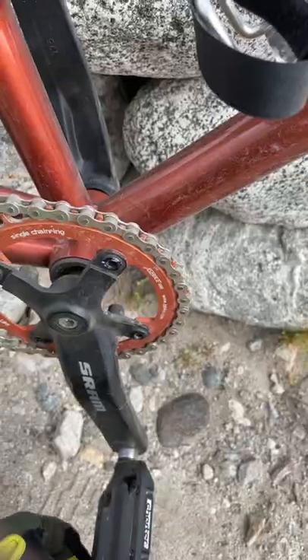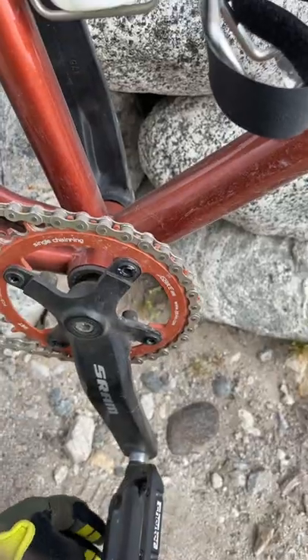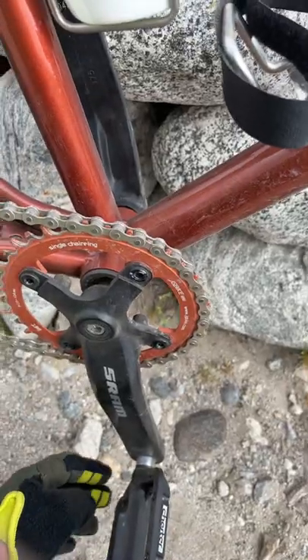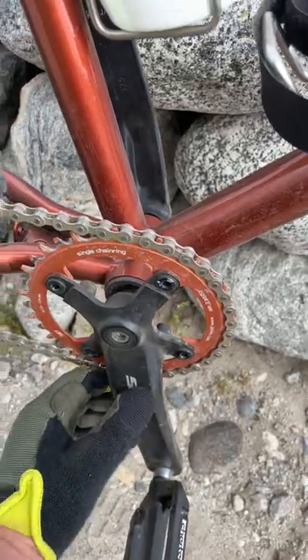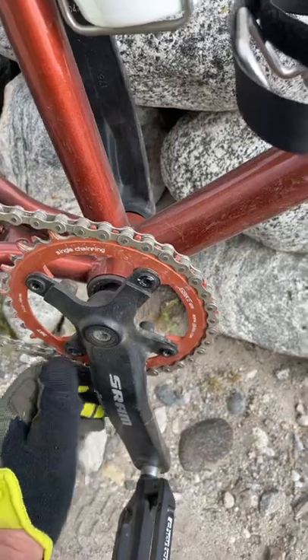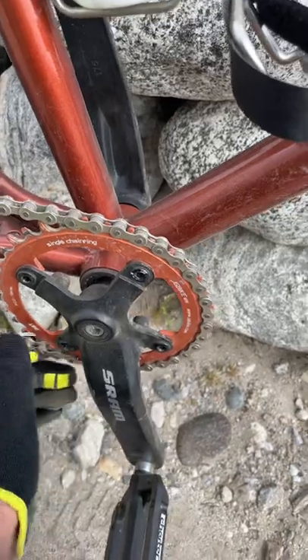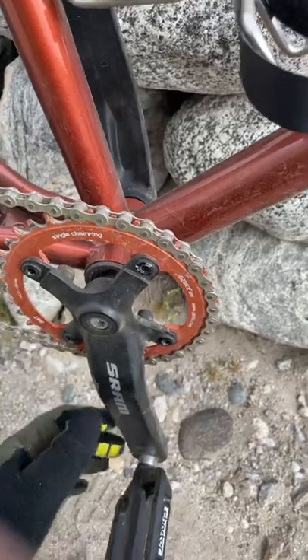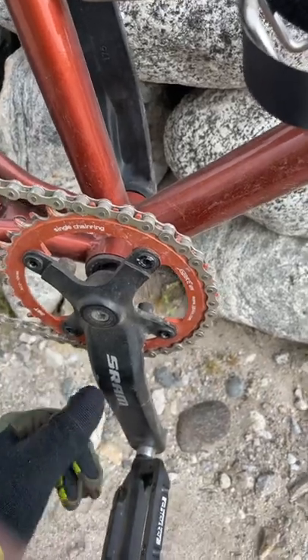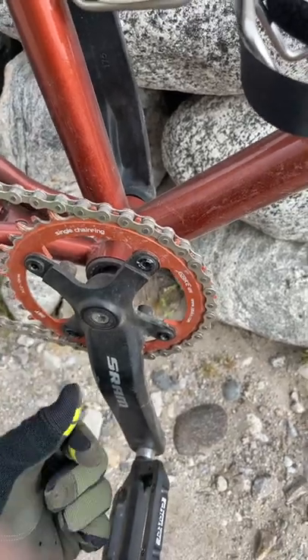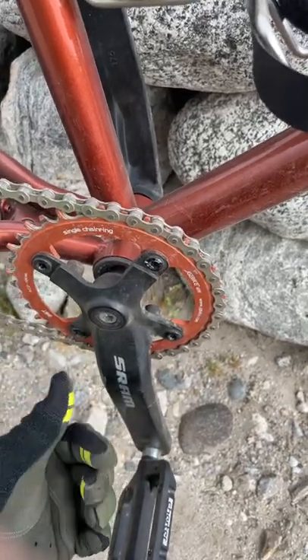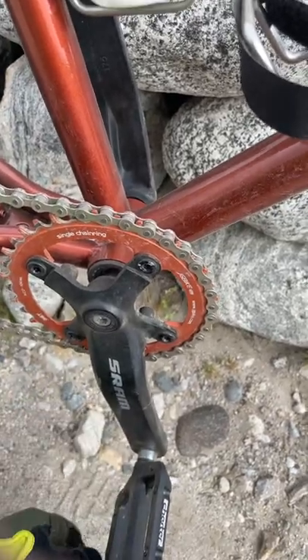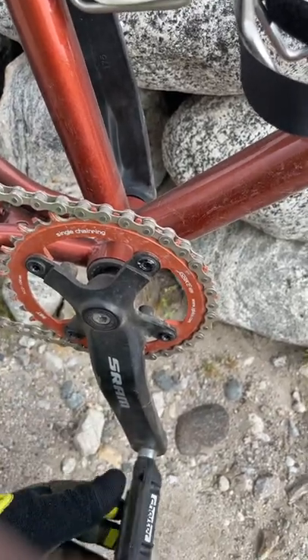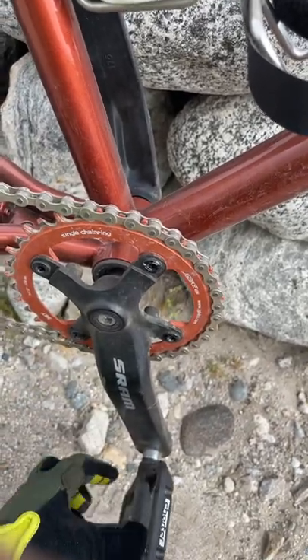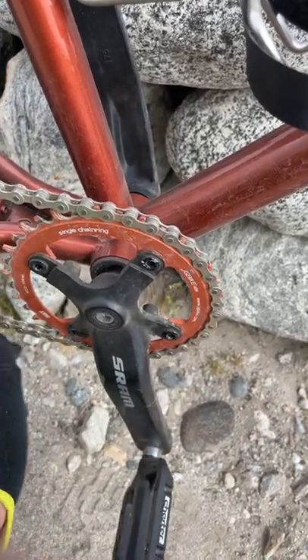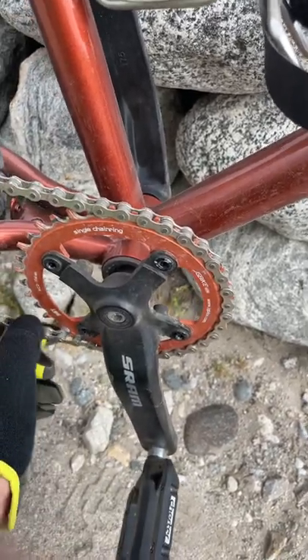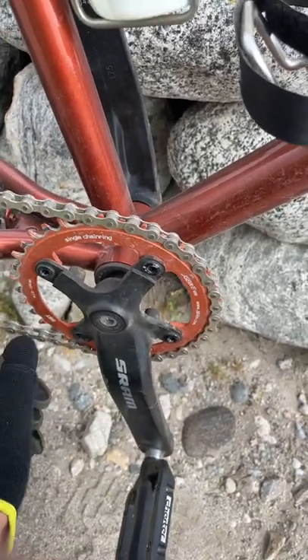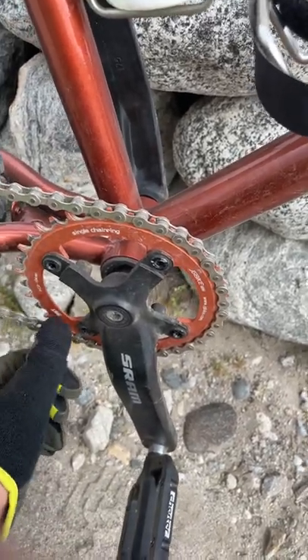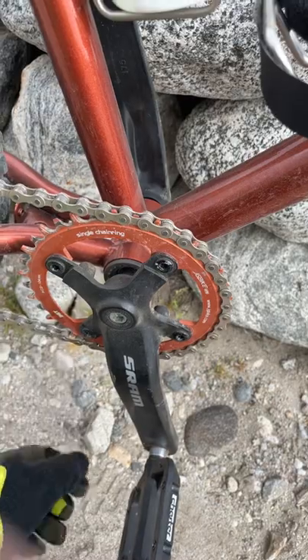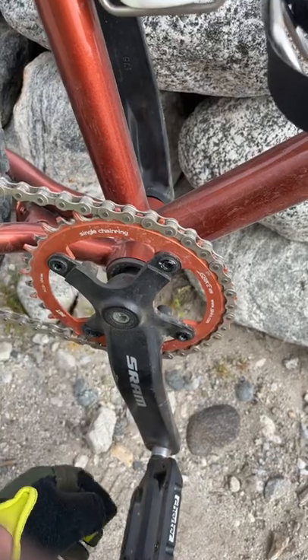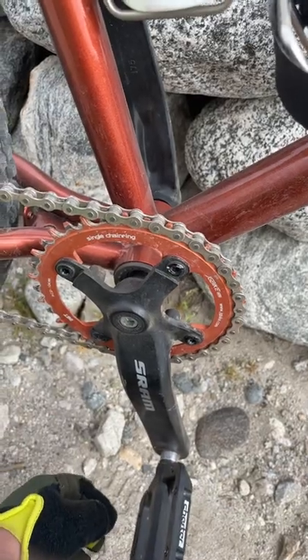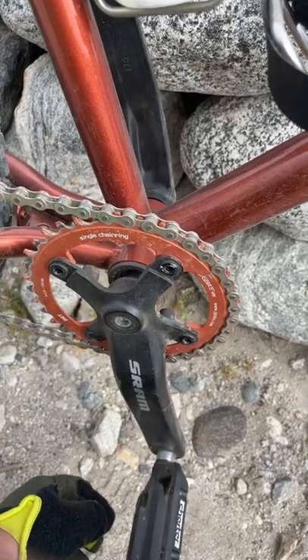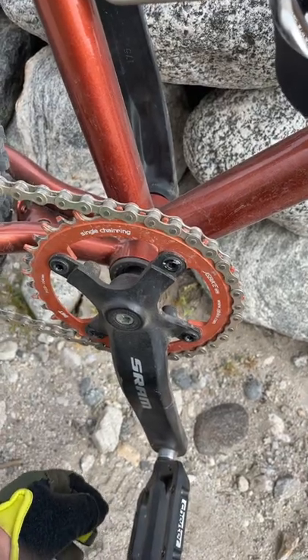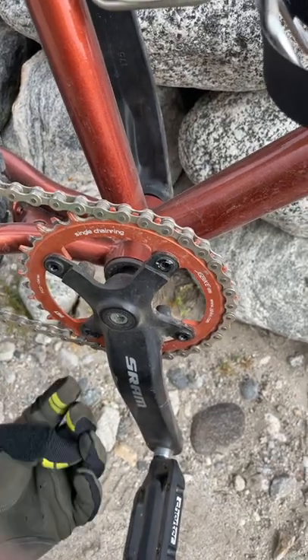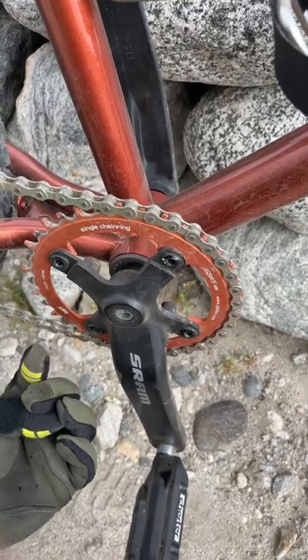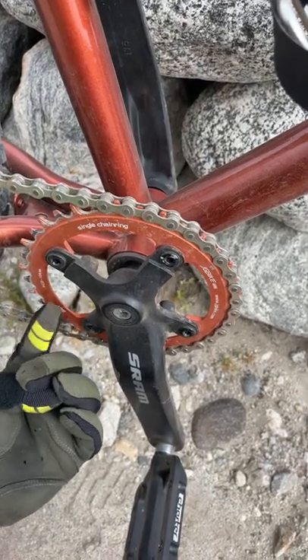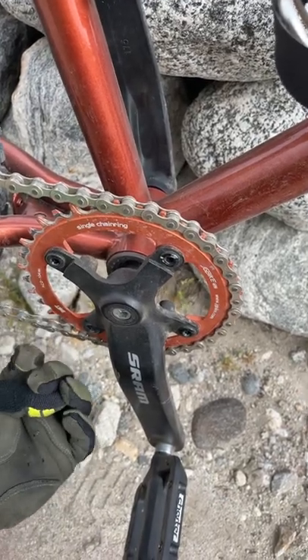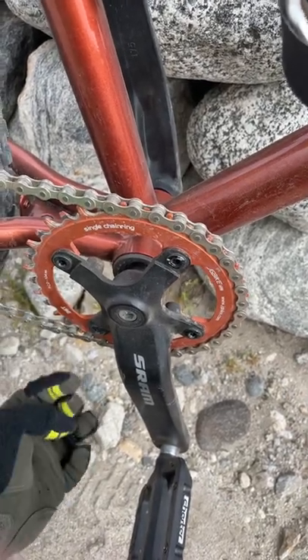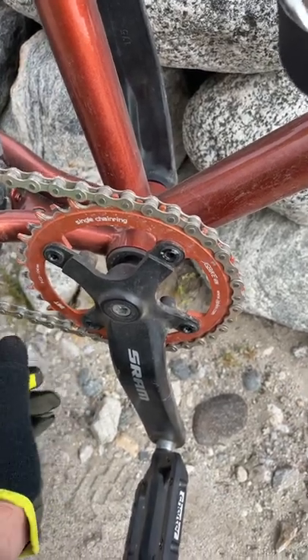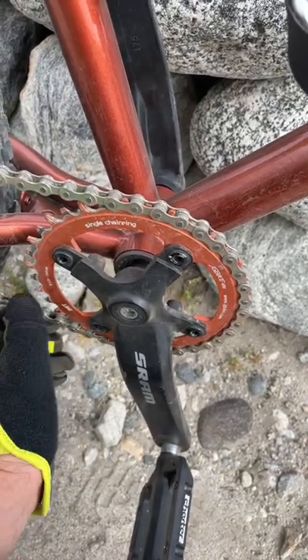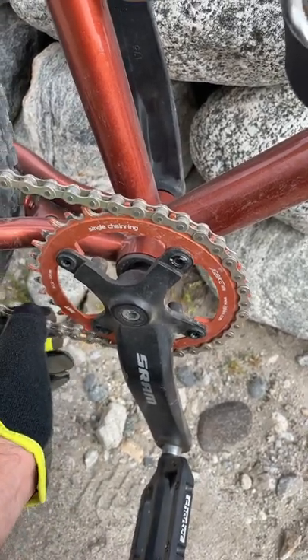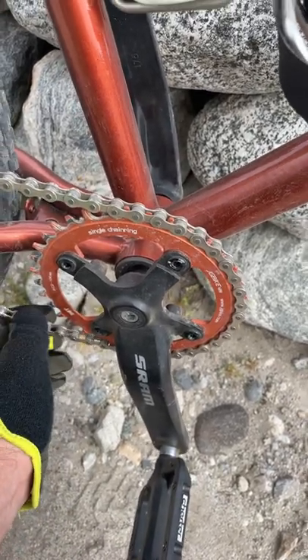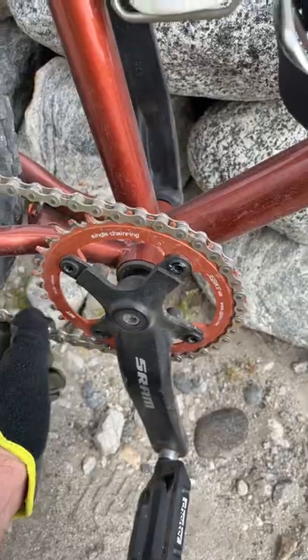The biggest upgrade was the crankset. I got this SRAM crank on Amazon, and then I put a 36 tooth chainring on it. I'd probably move it down to 34 because this is just a little bit too hard.